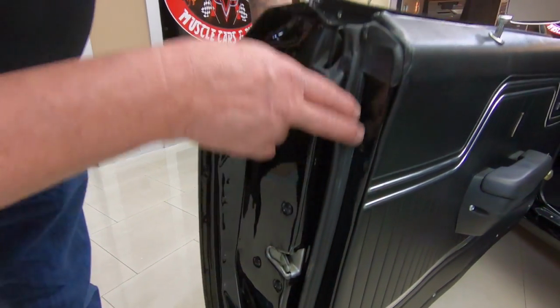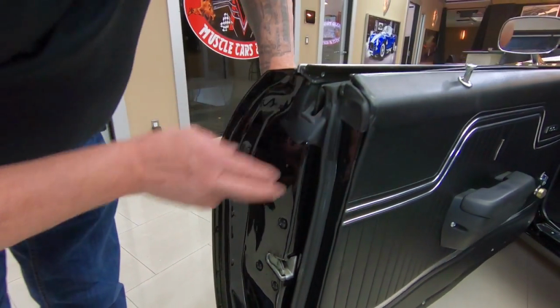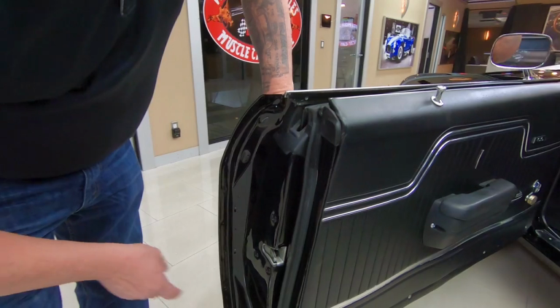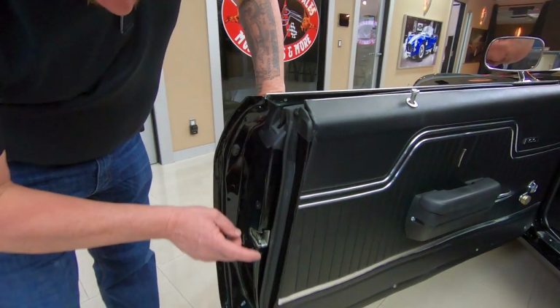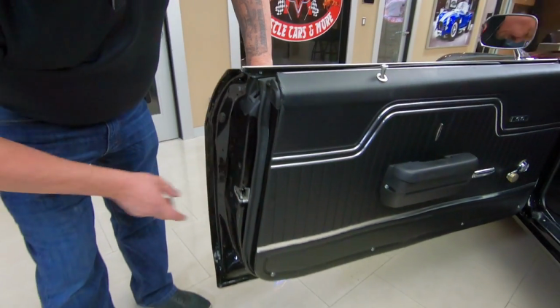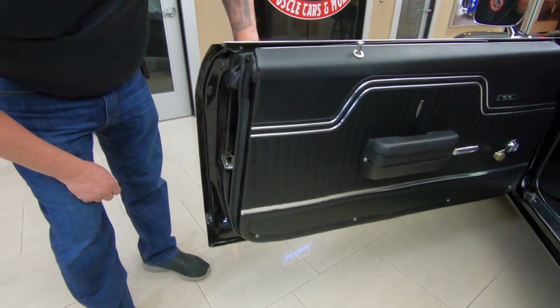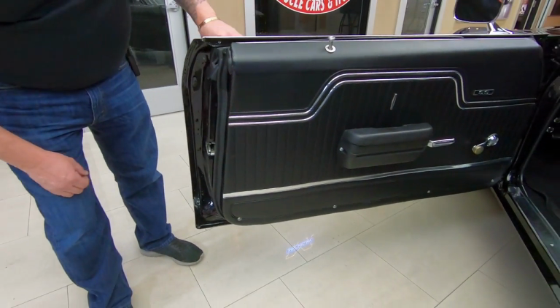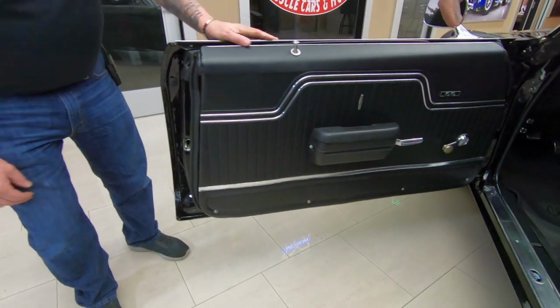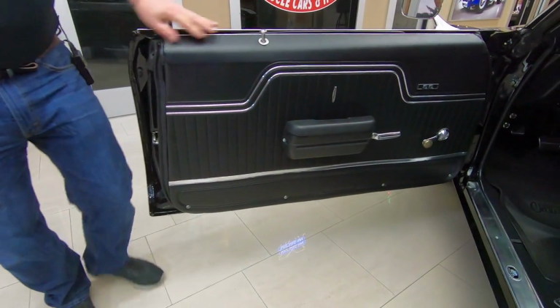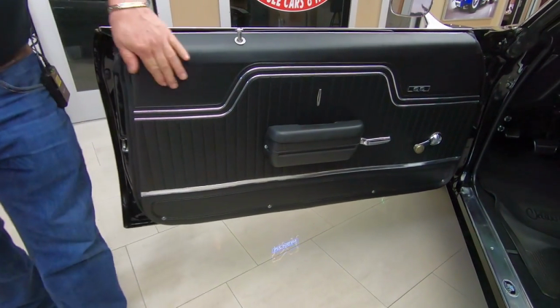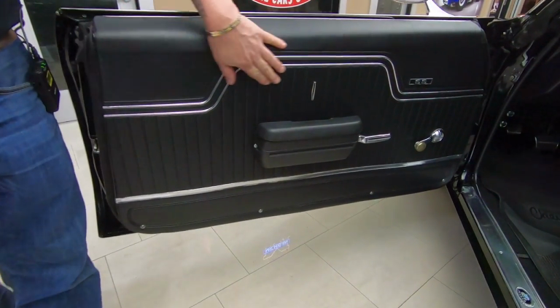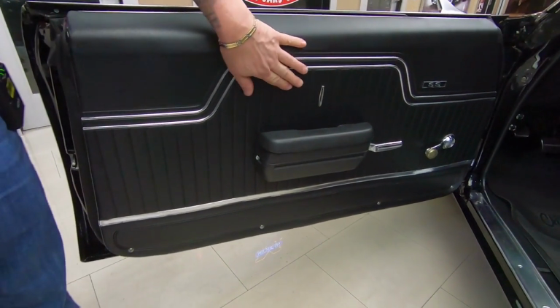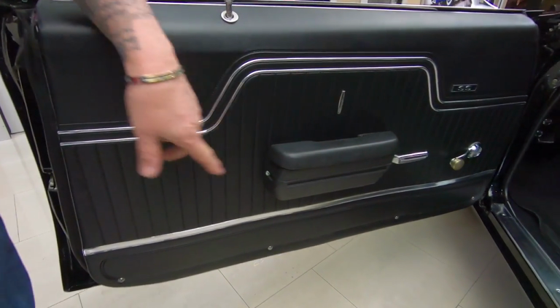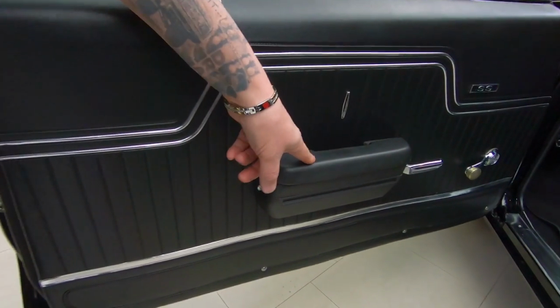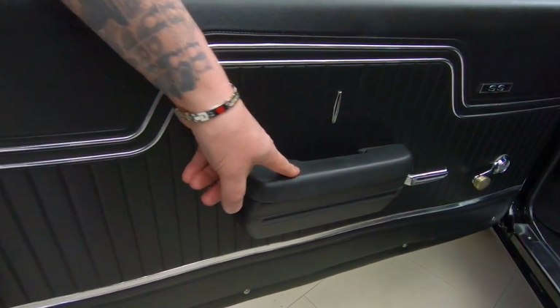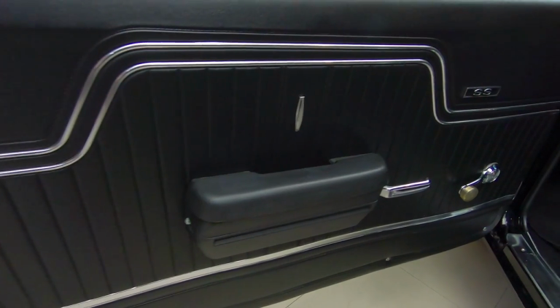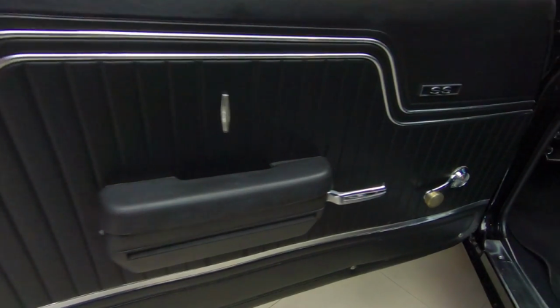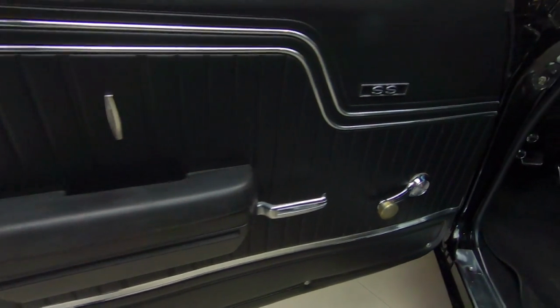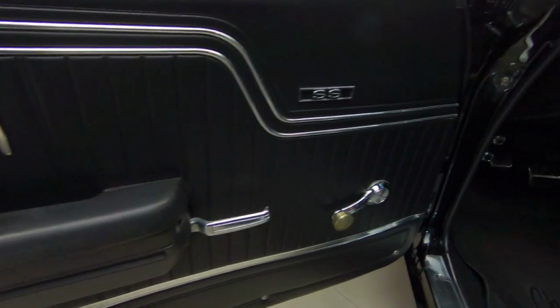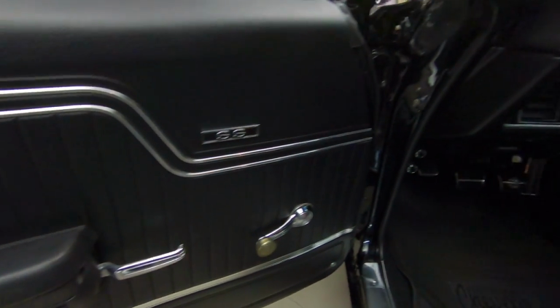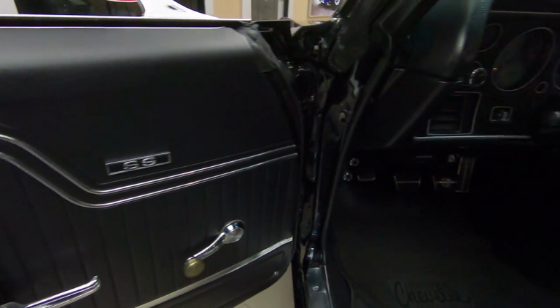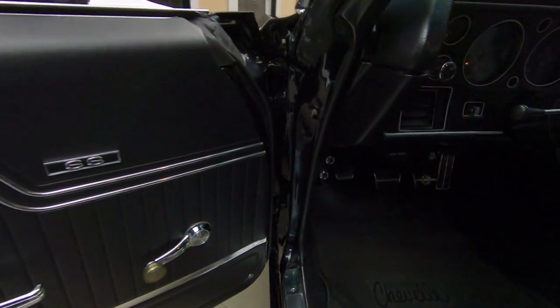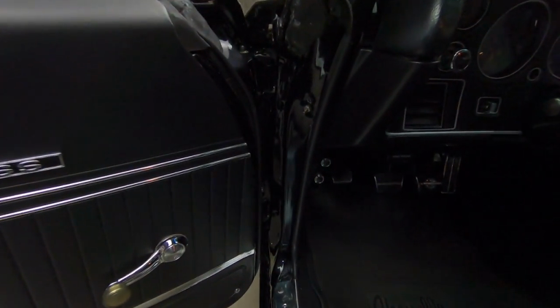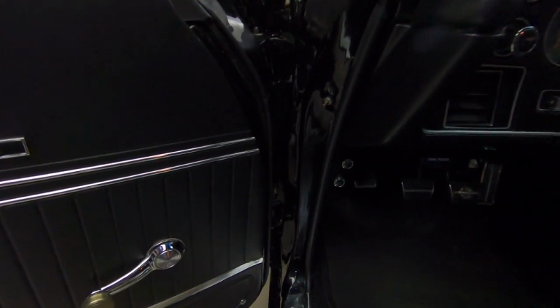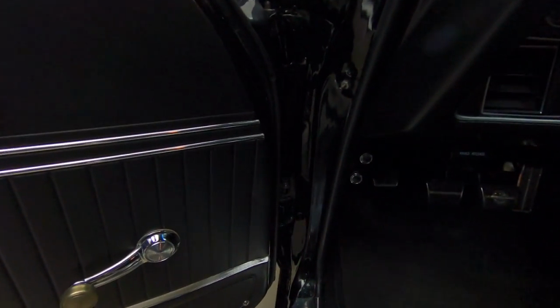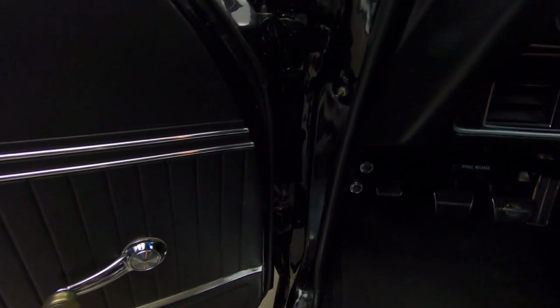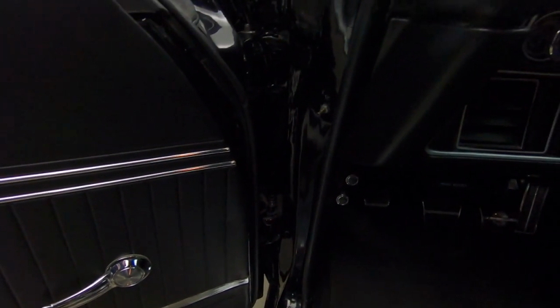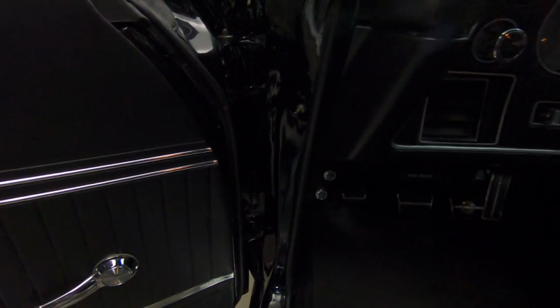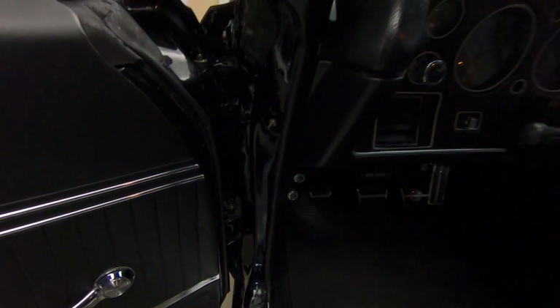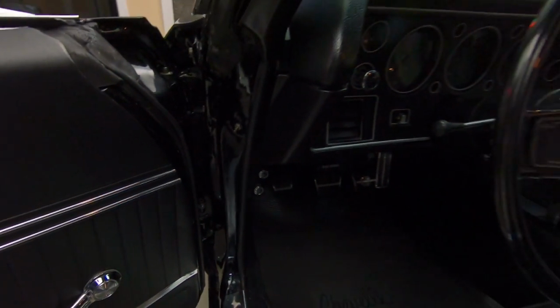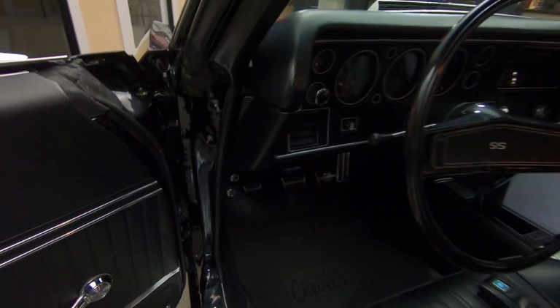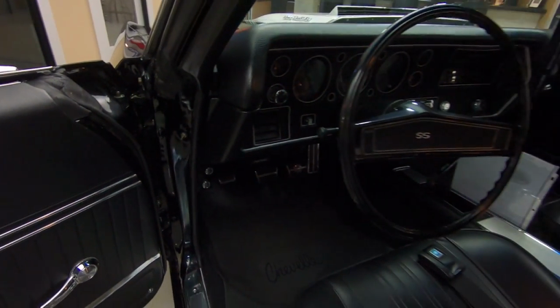The rubber has been replaced. Looks like the latch is new also. The door panel looks new, and the armrest looks new. Look inside the door jamb — see how nice and clean it is up in there. Those are all telltale signs of the condition of the car.